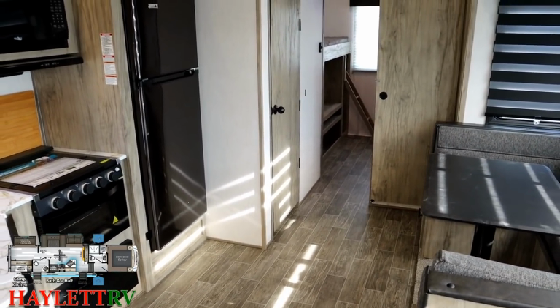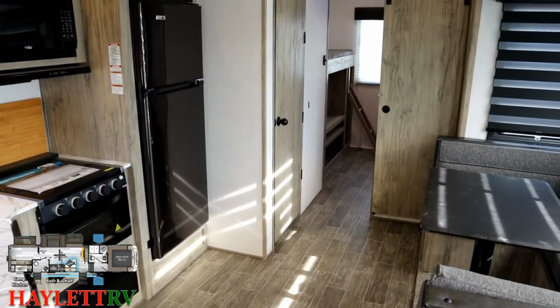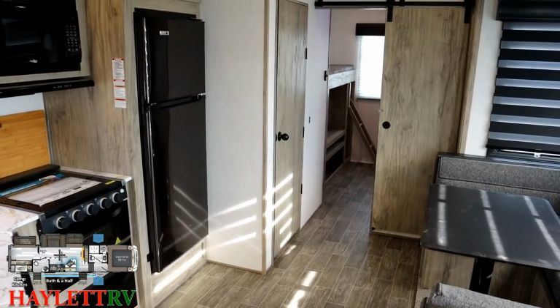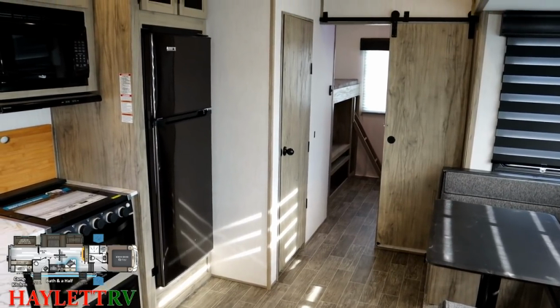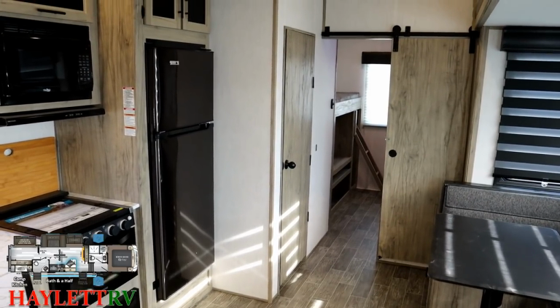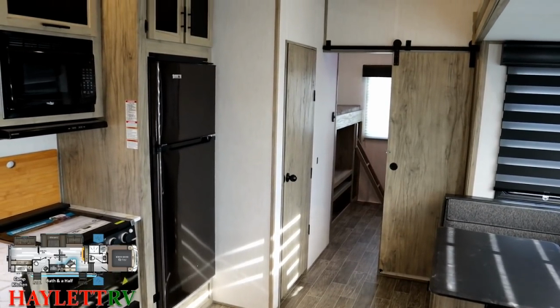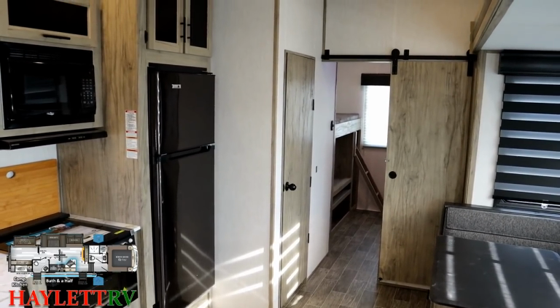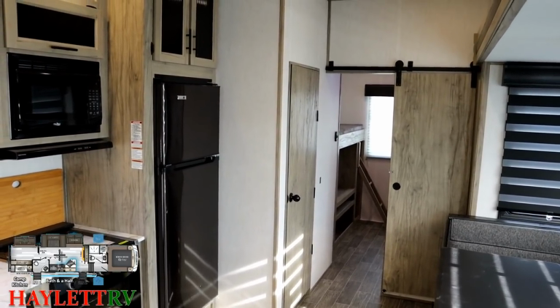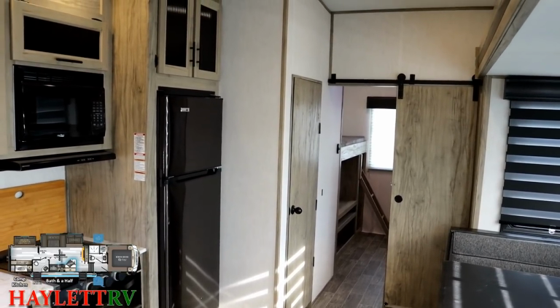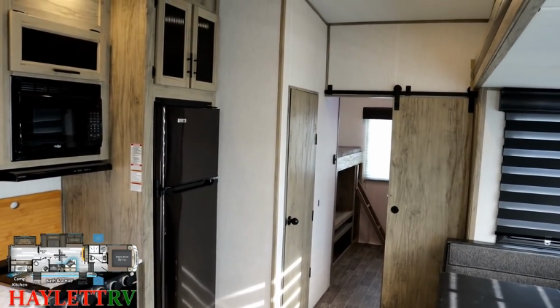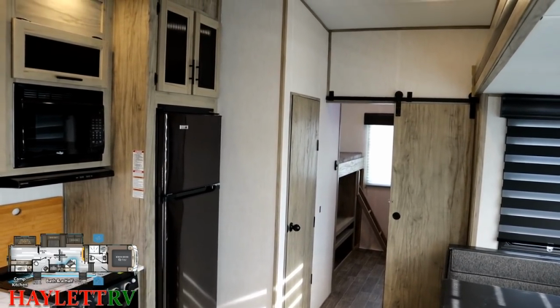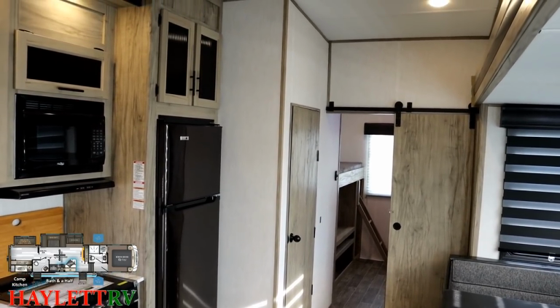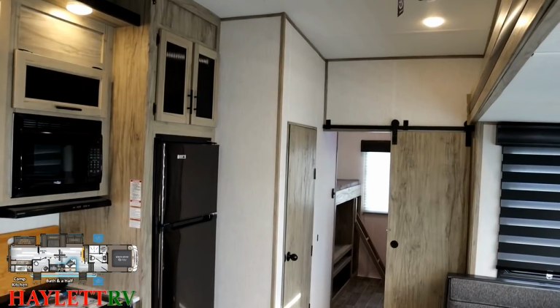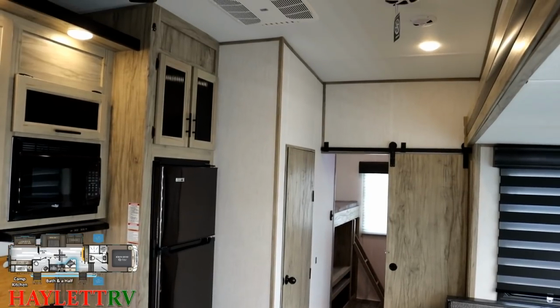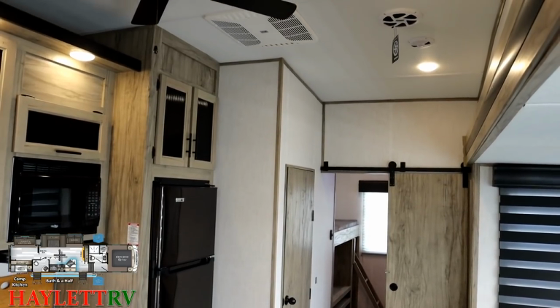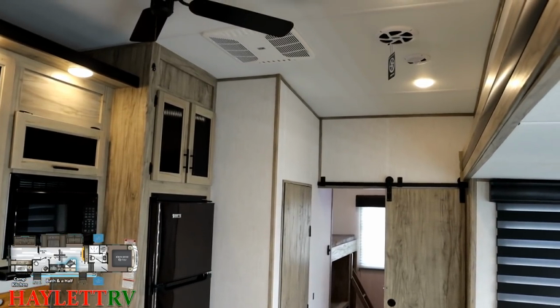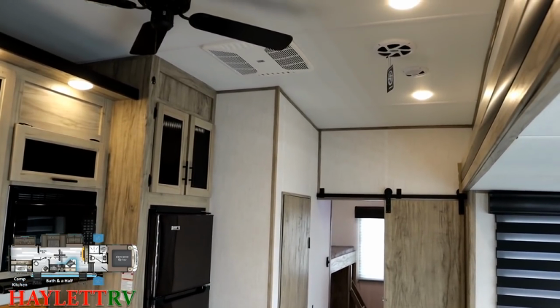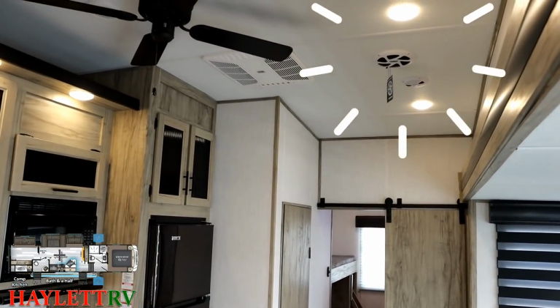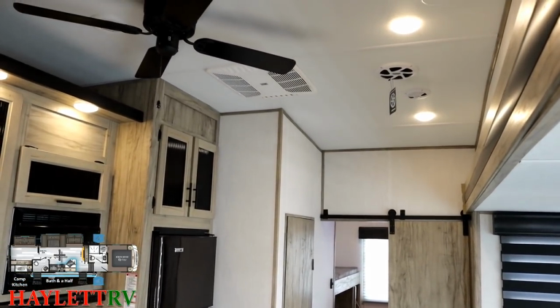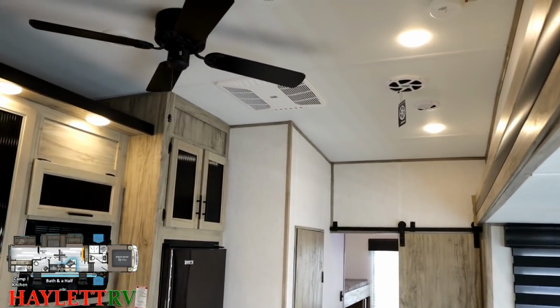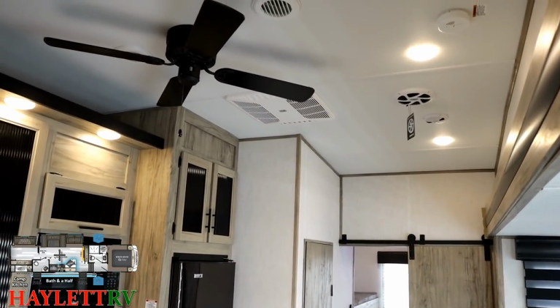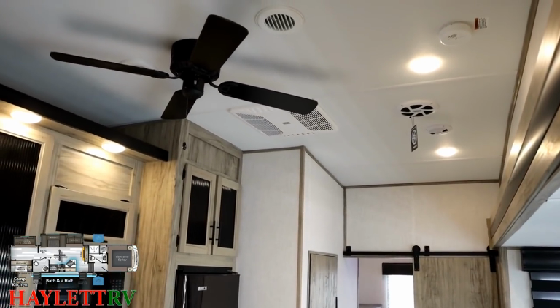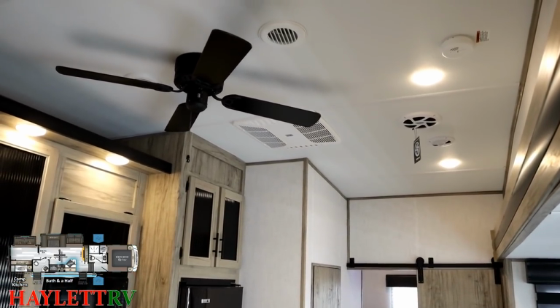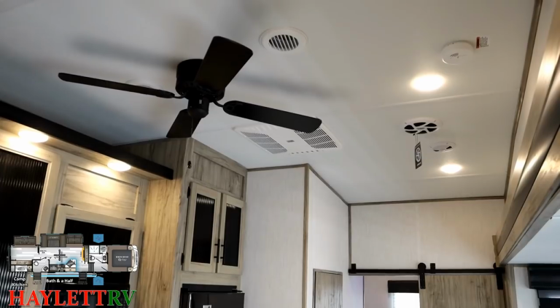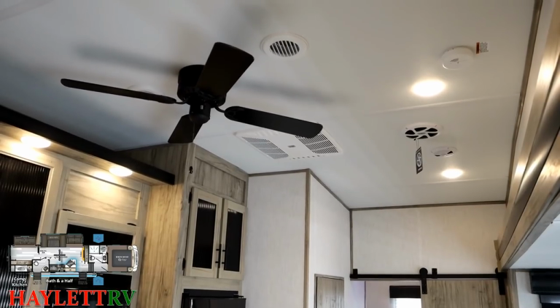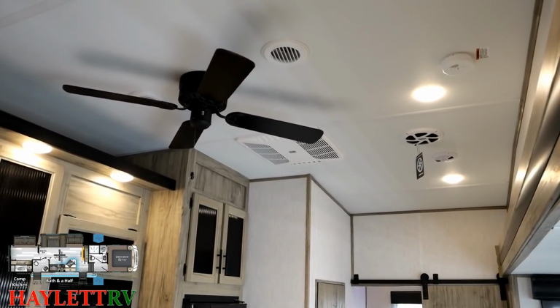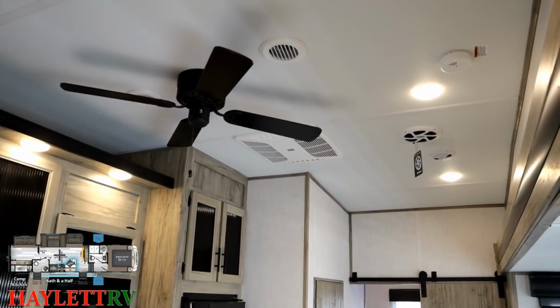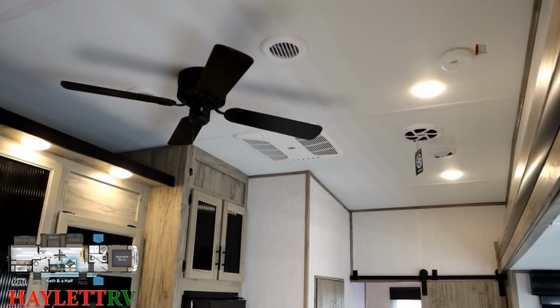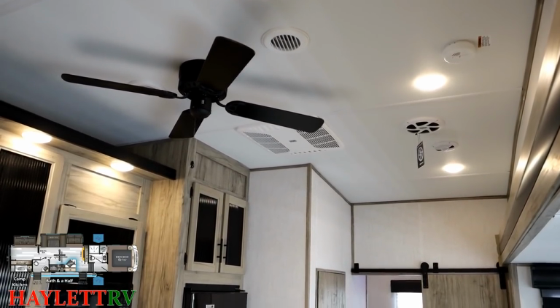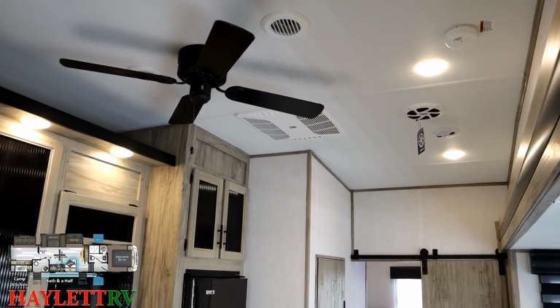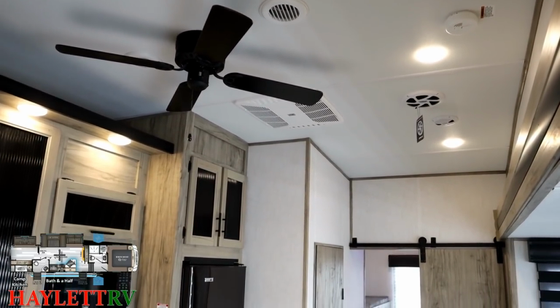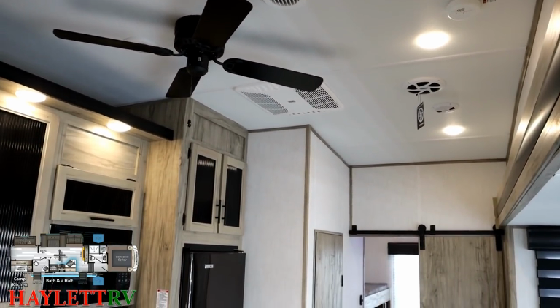The air conditioners on these are the quieter Coleman kind, which I know a lot of people really enjoy. The little hang tag hanging from the roof is actually a subwoofer speaker enhancer built into the roof to give you a little bit better sound on that sound system.